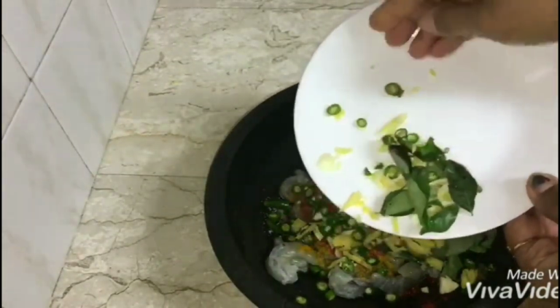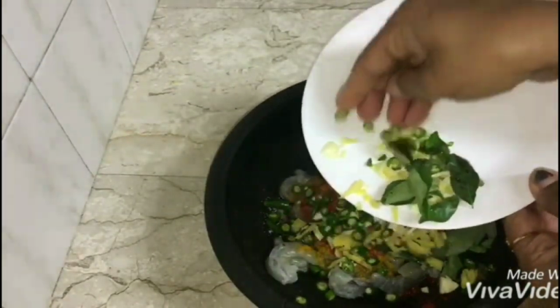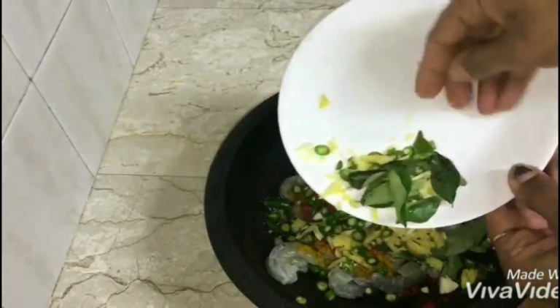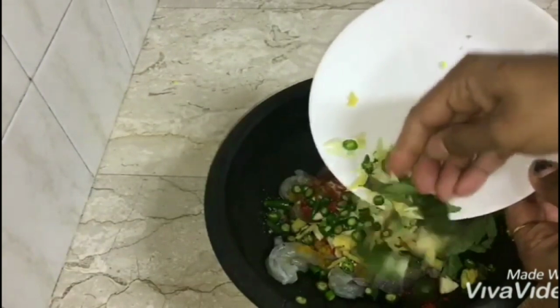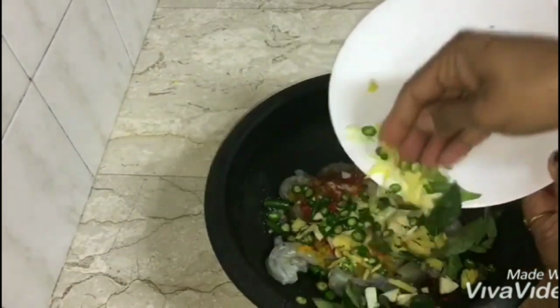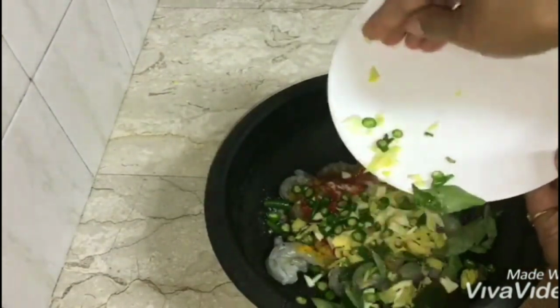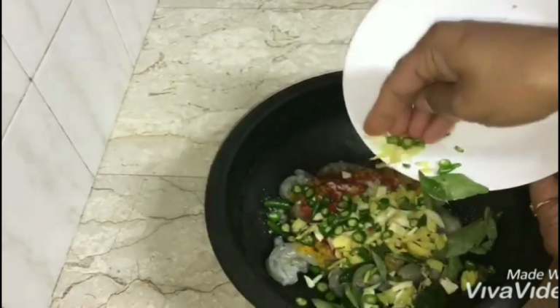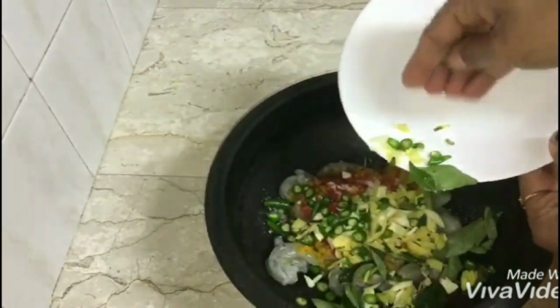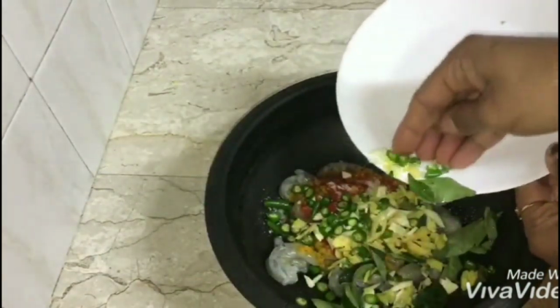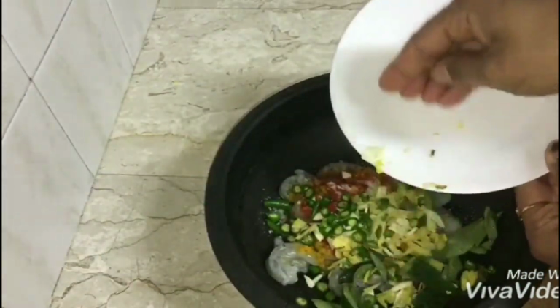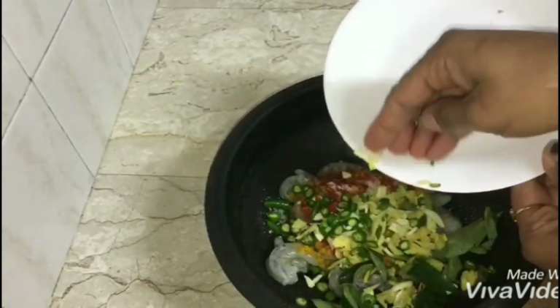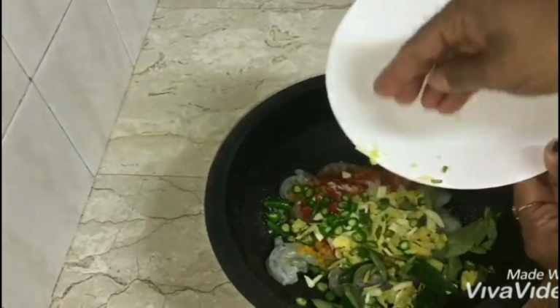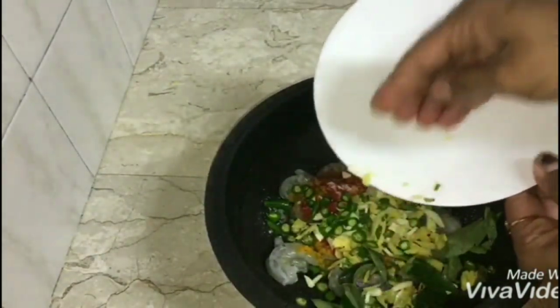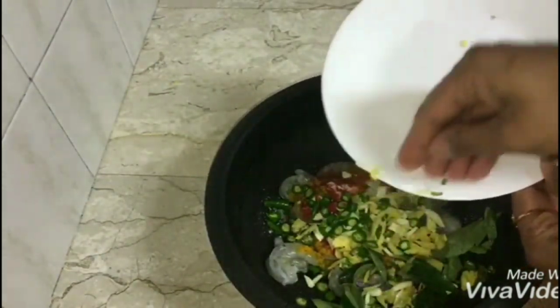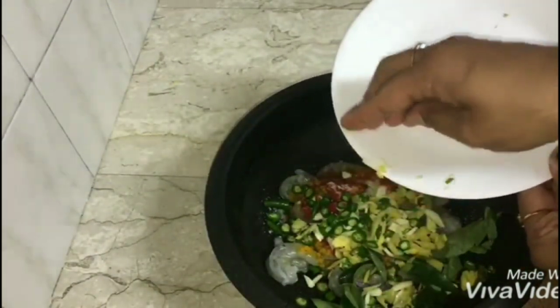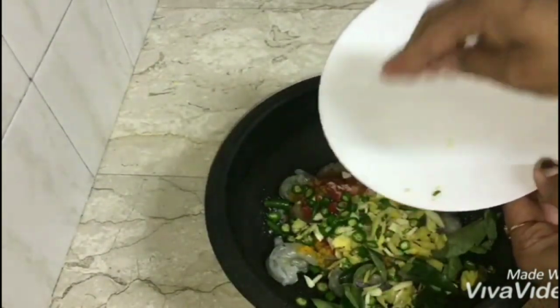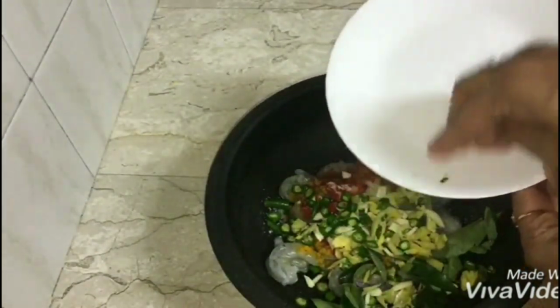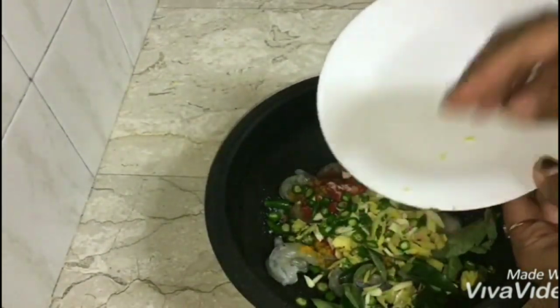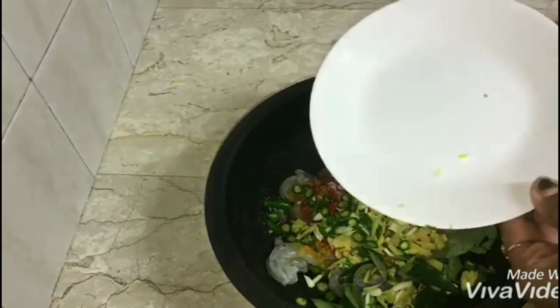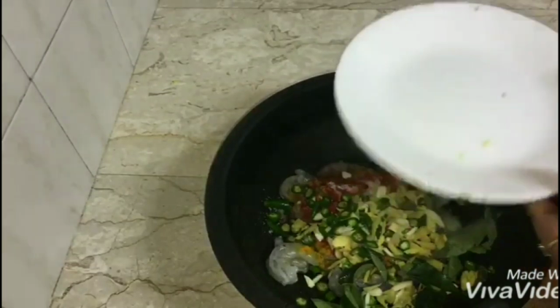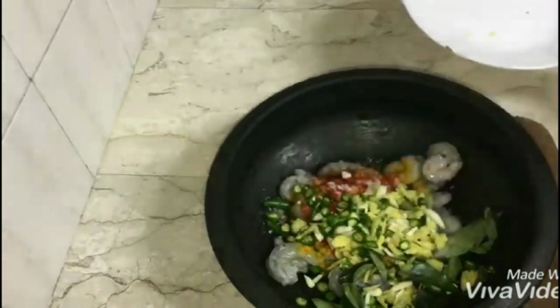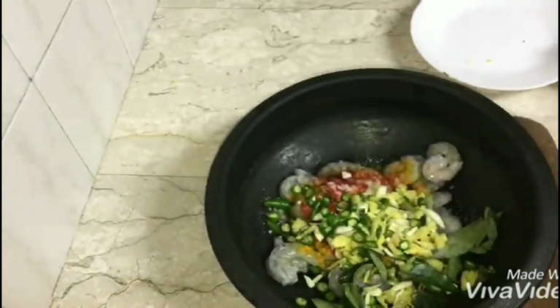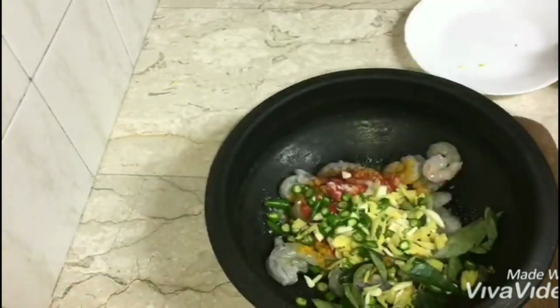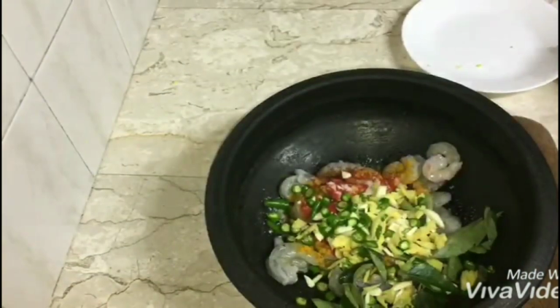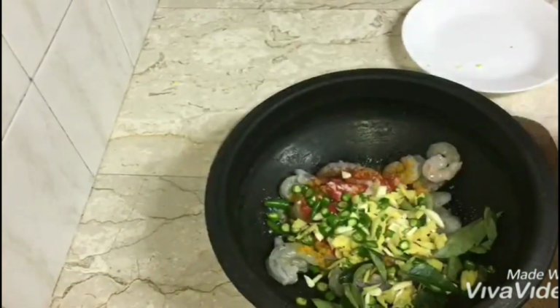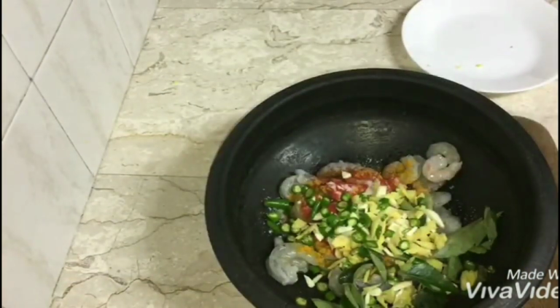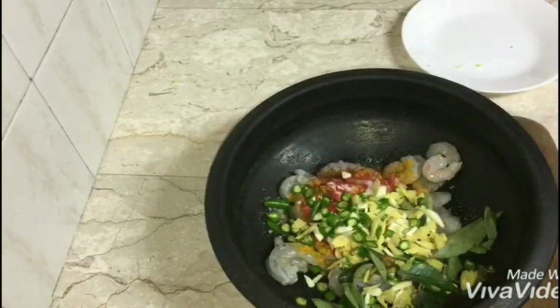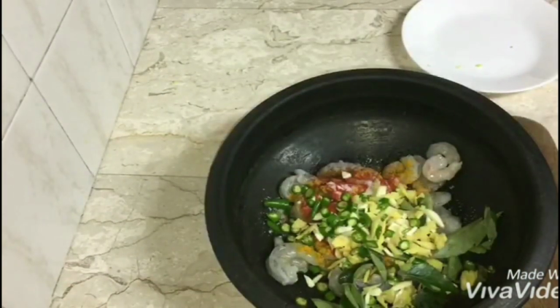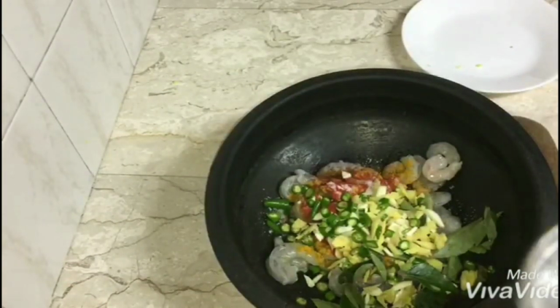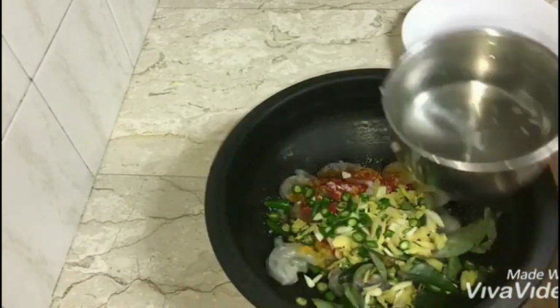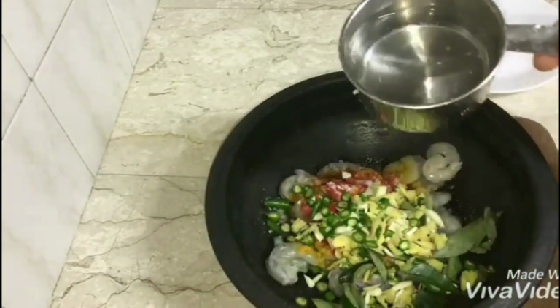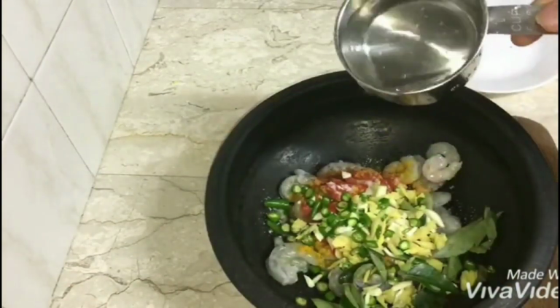It's so good to eat. We will touch it with a good taste. If we eat more salt and add some salt, it's the best taste.